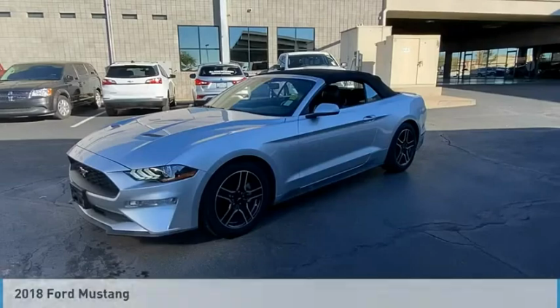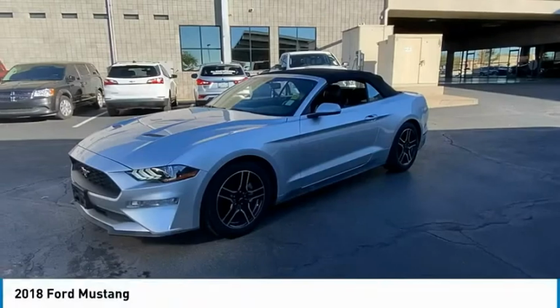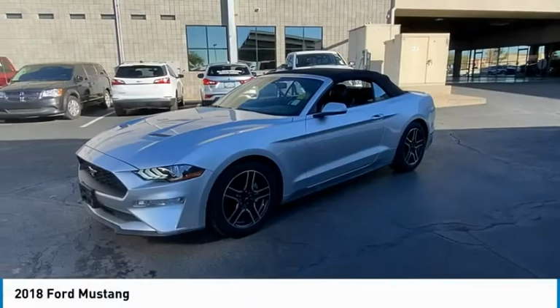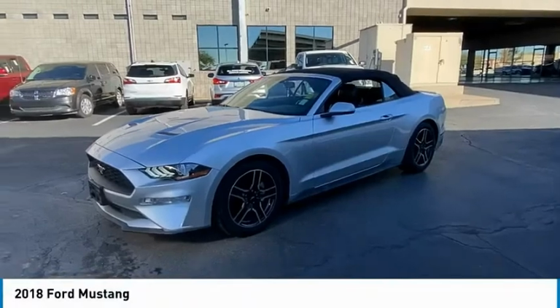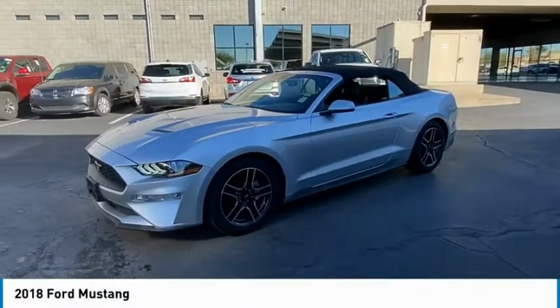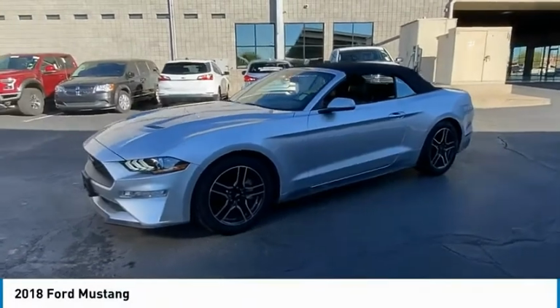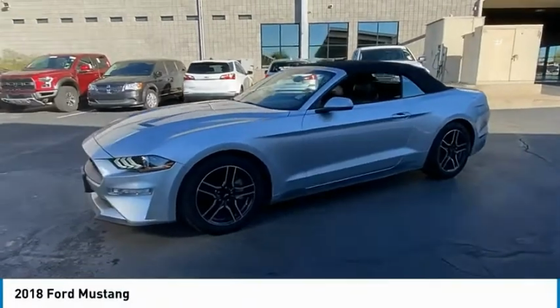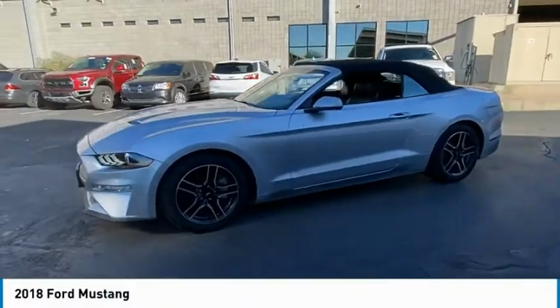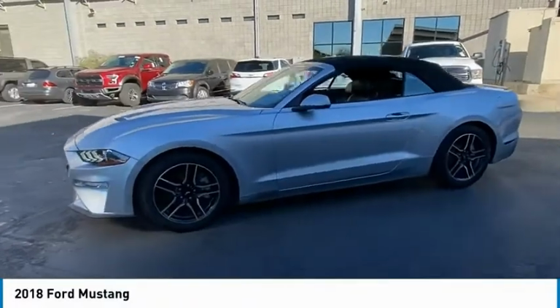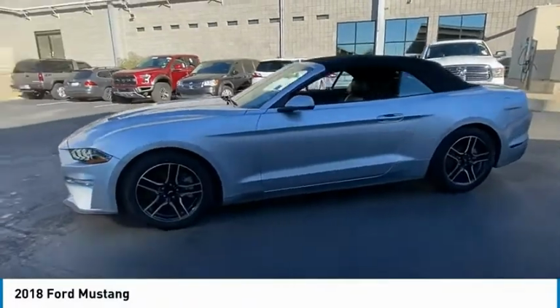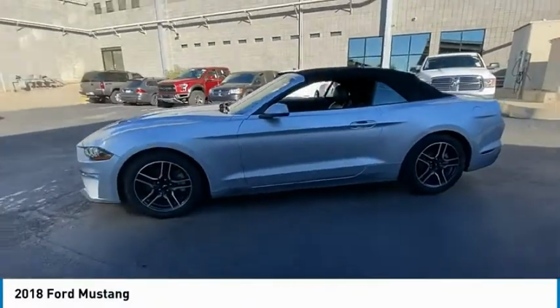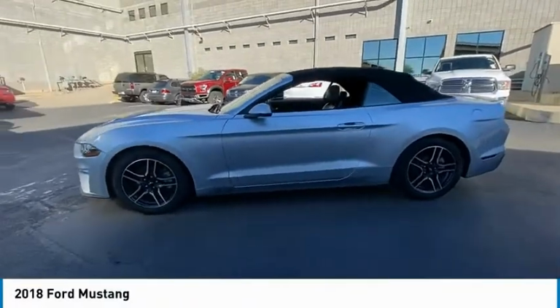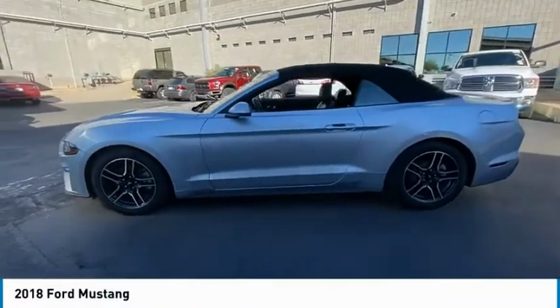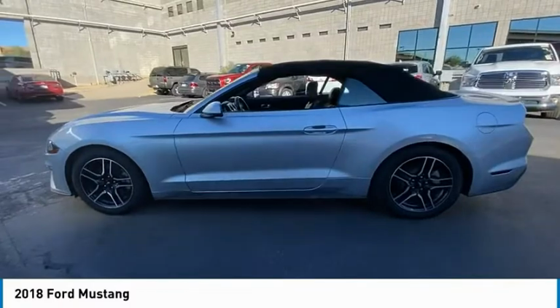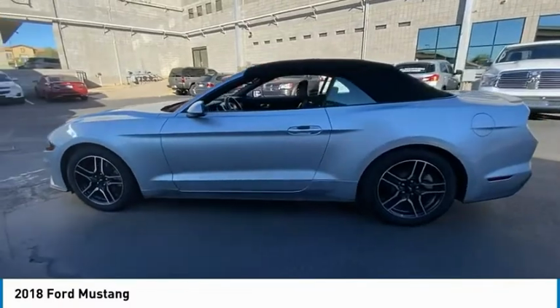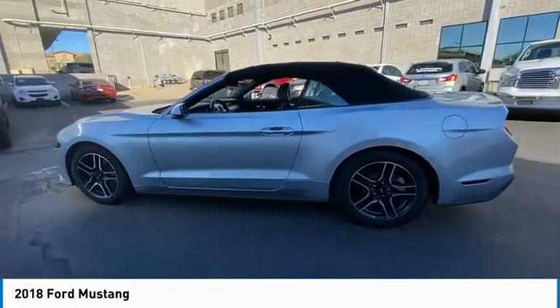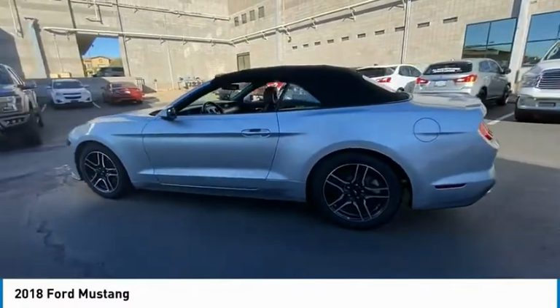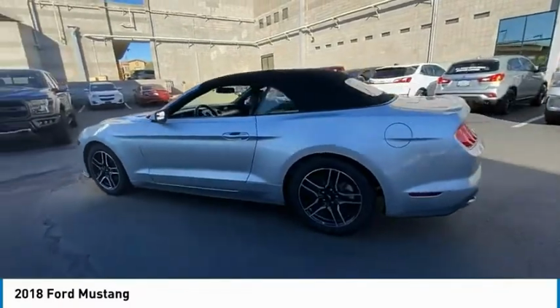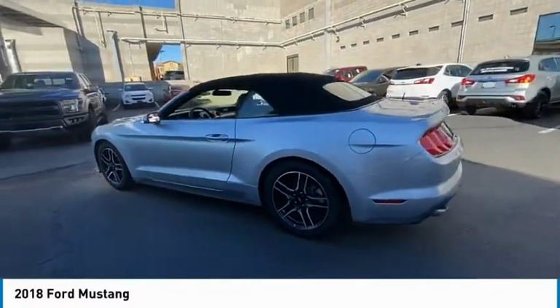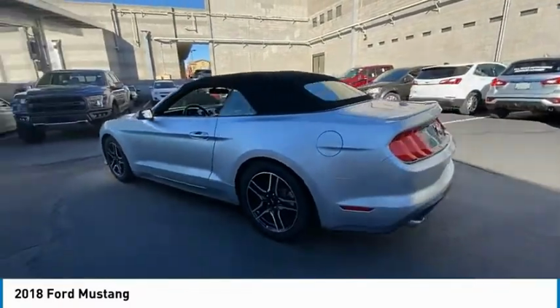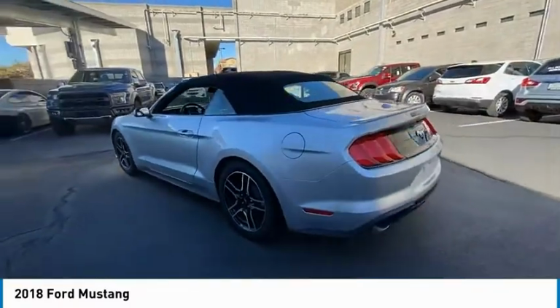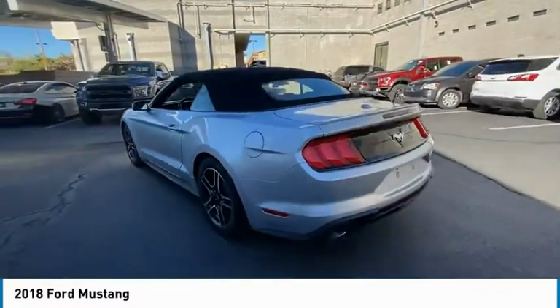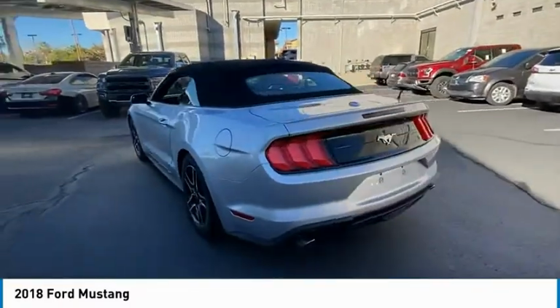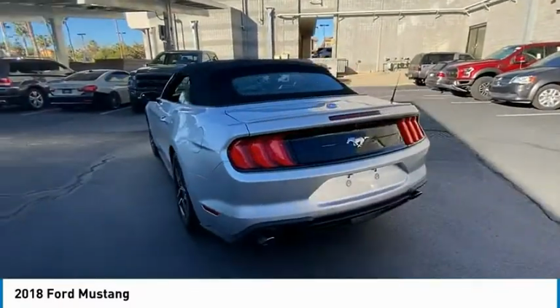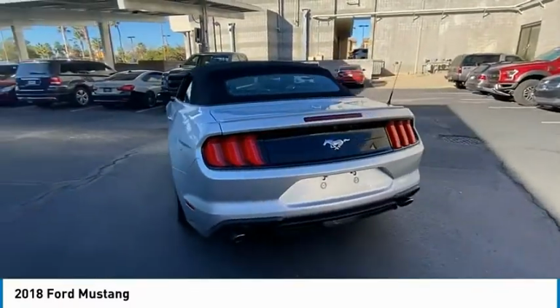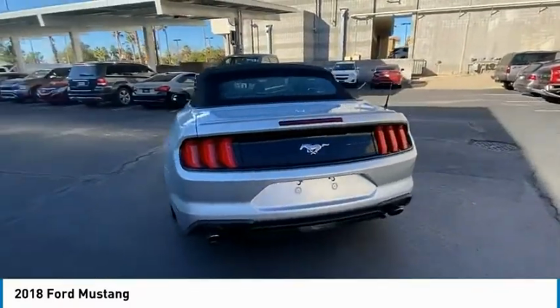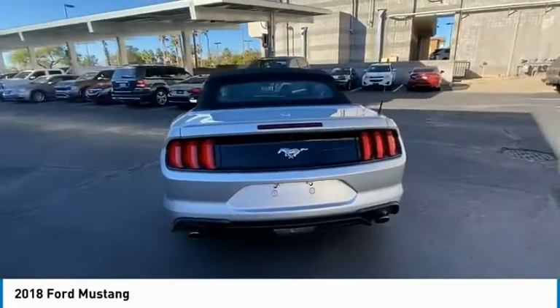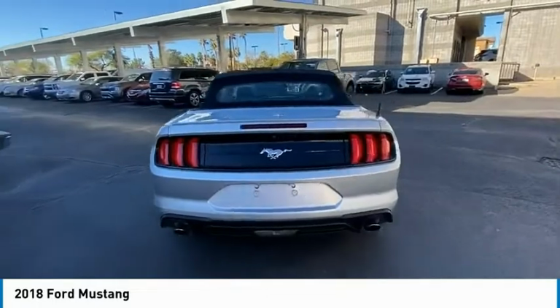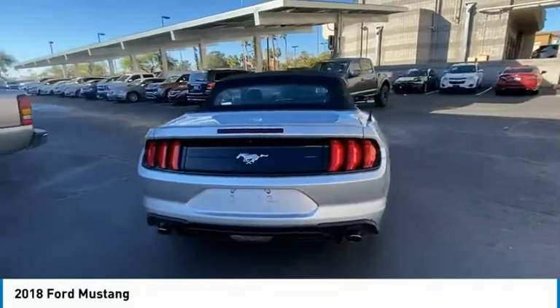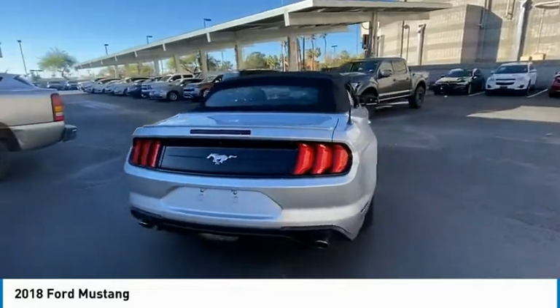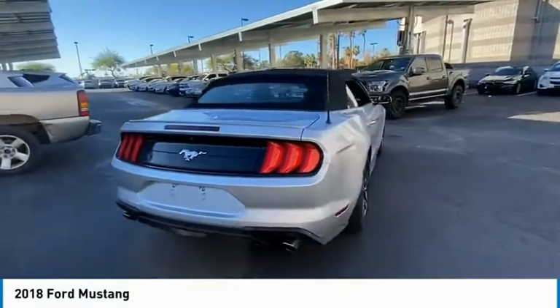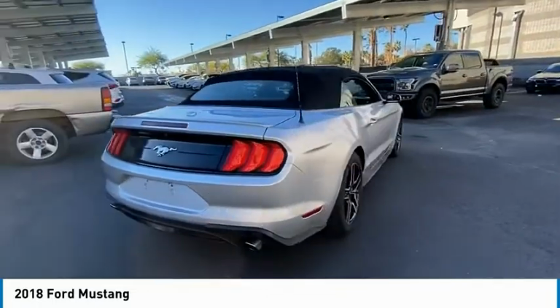We are pleased to show you the 2018 Mustang. The Mustang is race-worthy and ready for the trip. This vehicle has less than 50,000 miles. Here are some of this vehicle's great options.